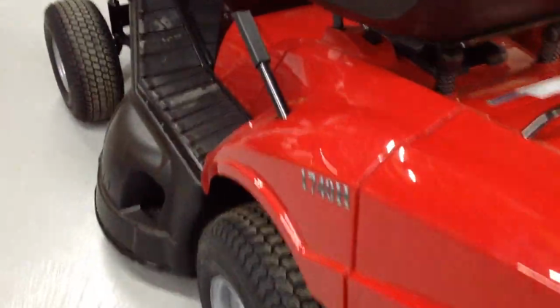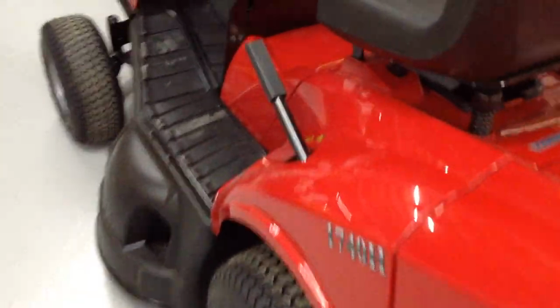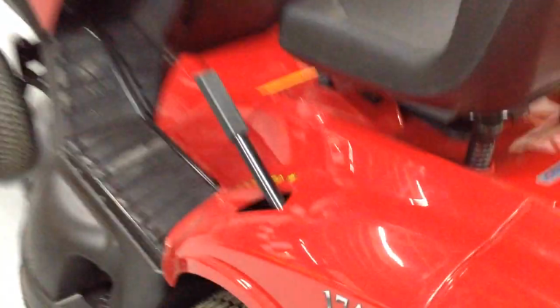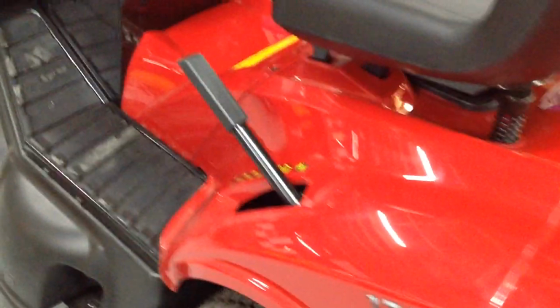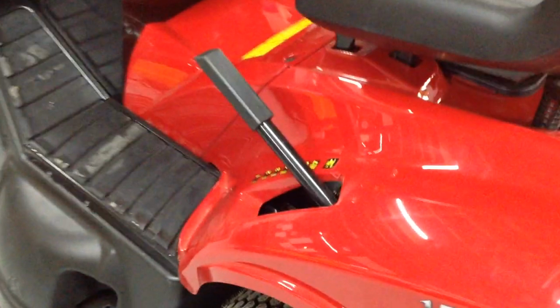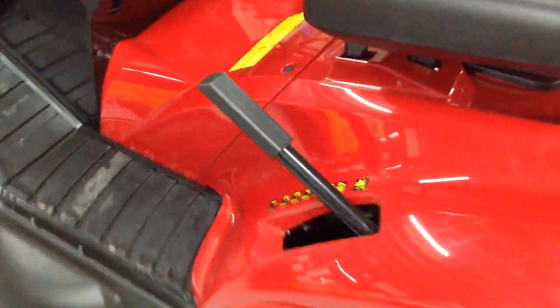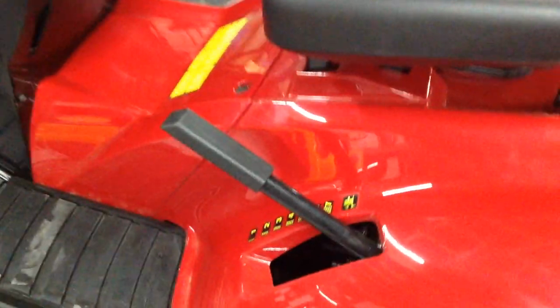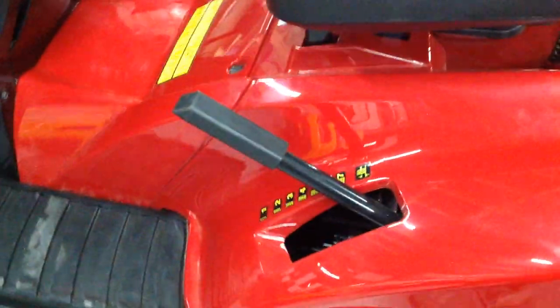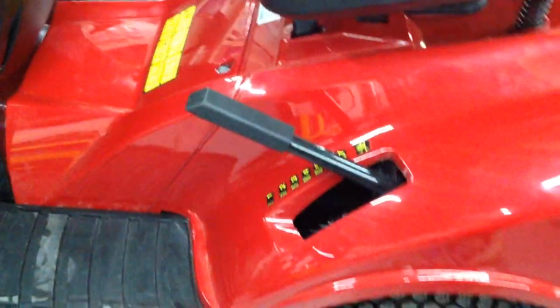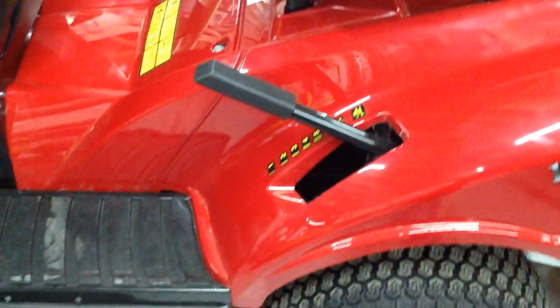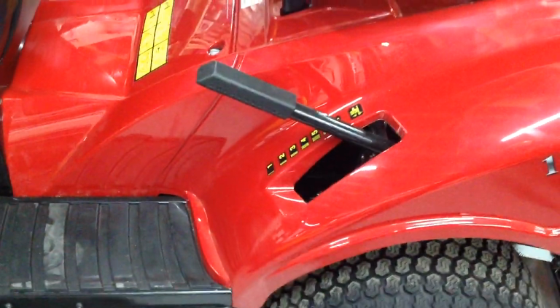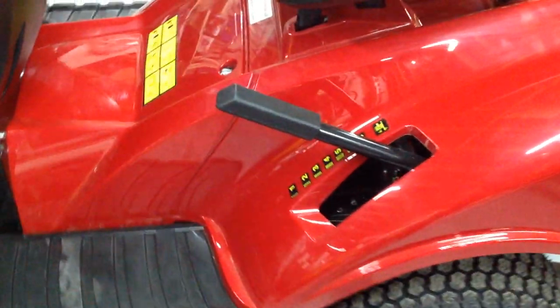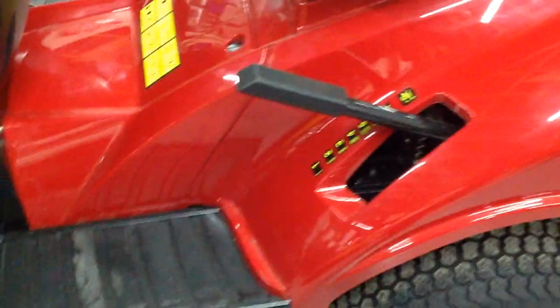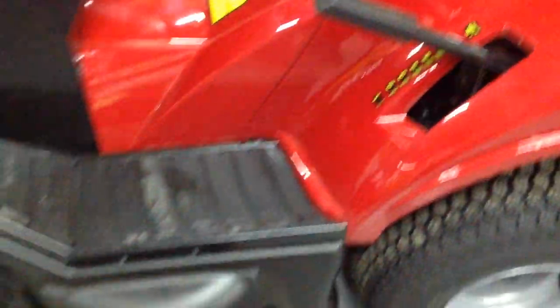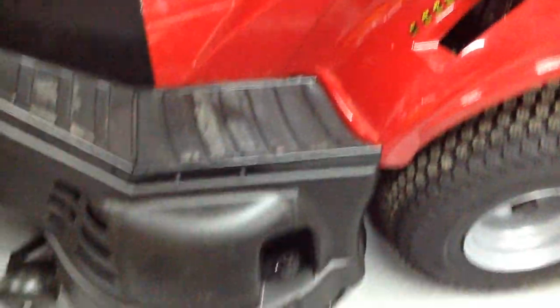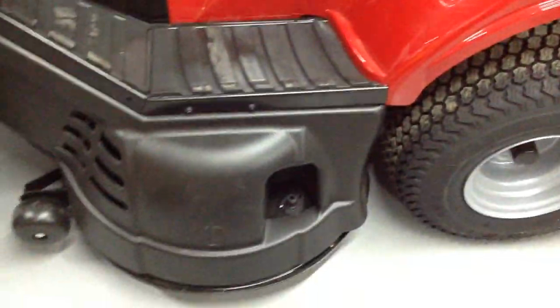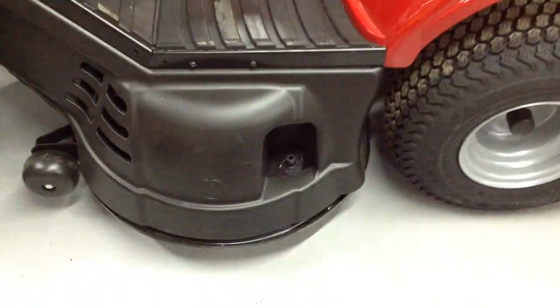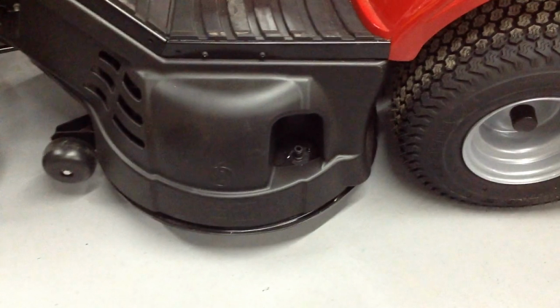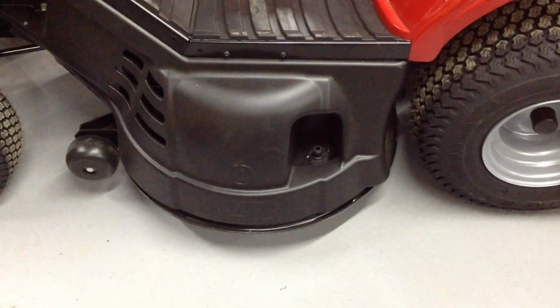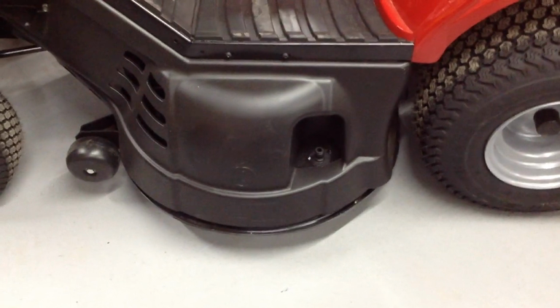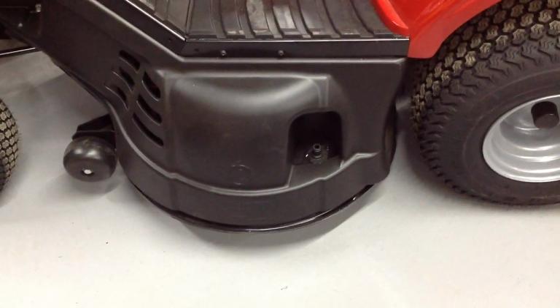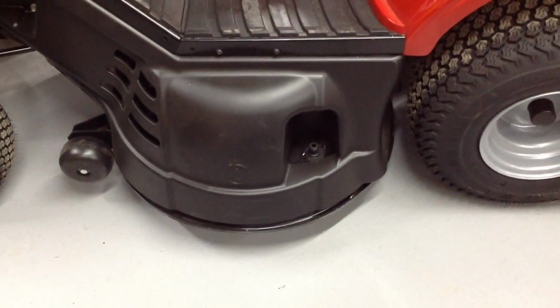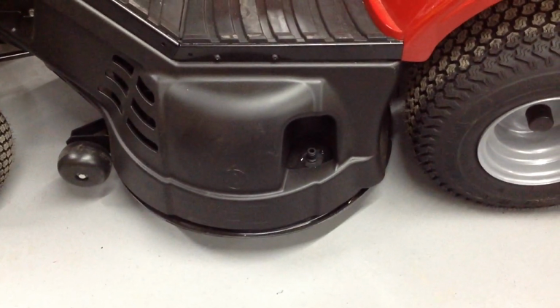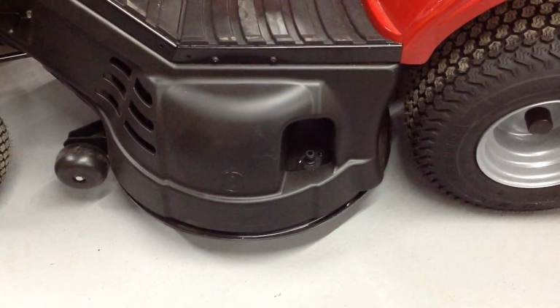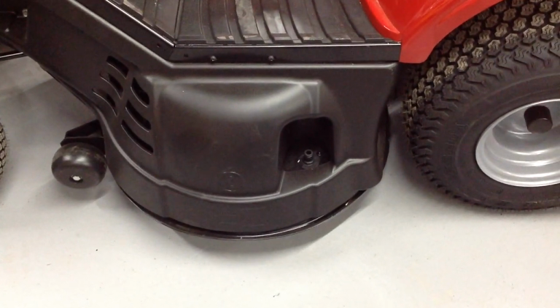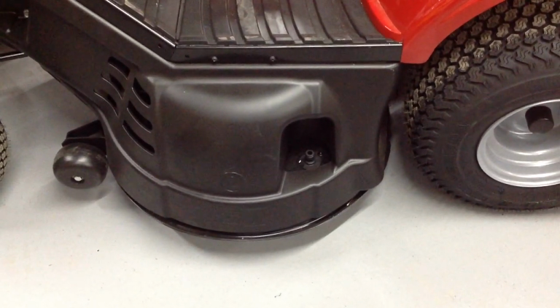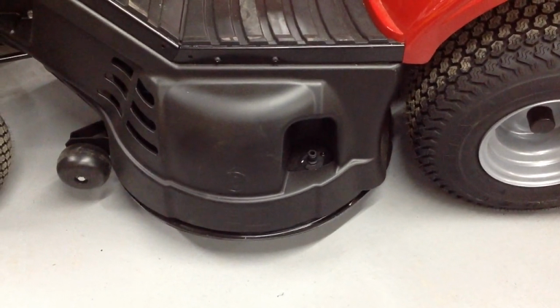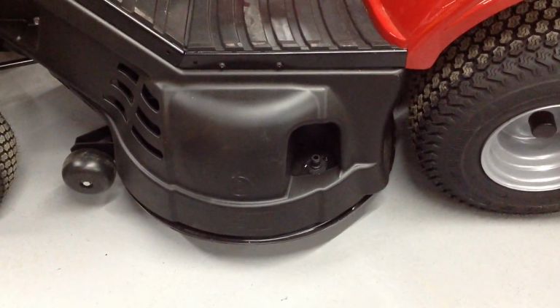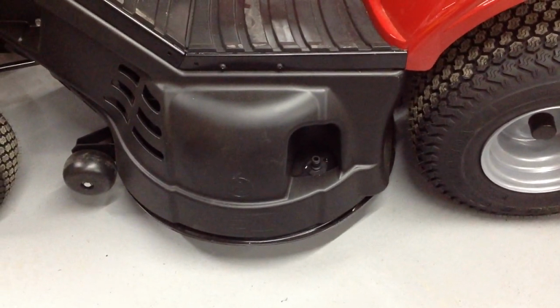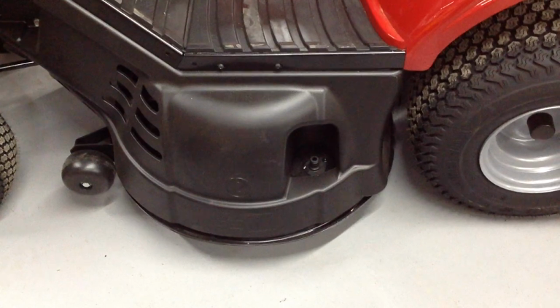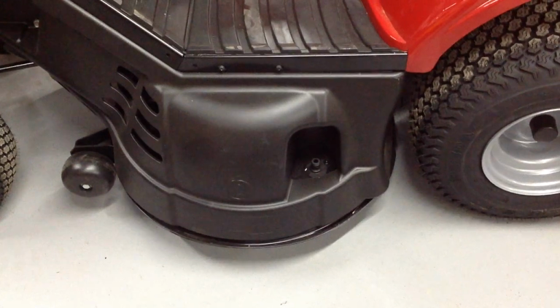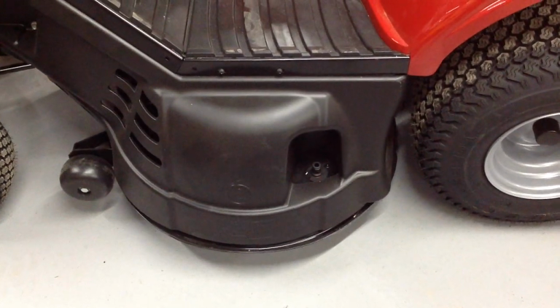On this side, this is your lever for selecting the height of your cutting deck. Your wash point is there again, where you can put your garden hose on so that you can wash underneath the deck.